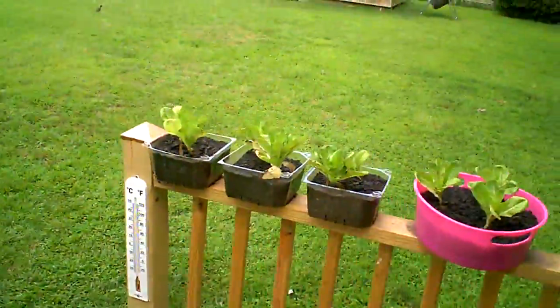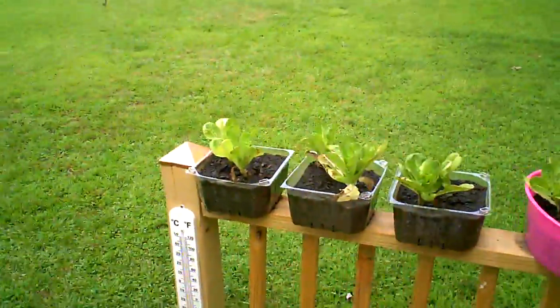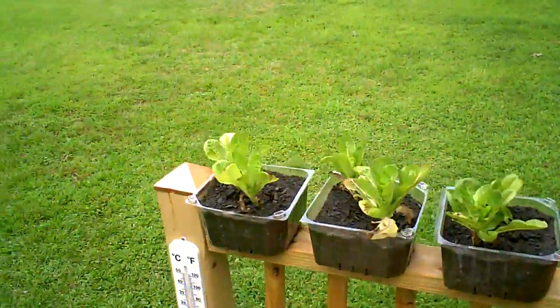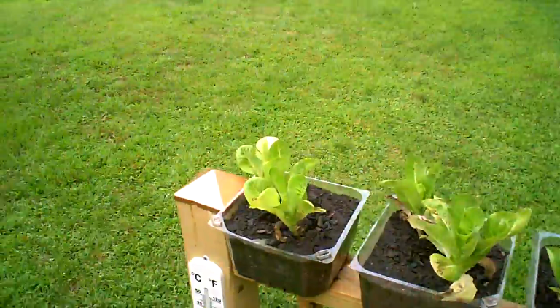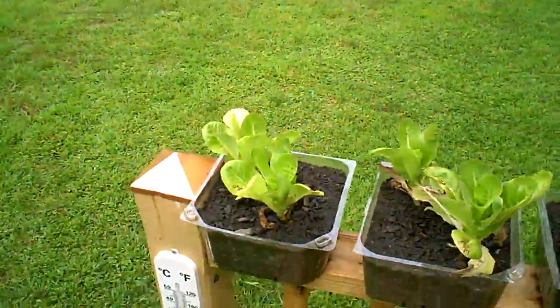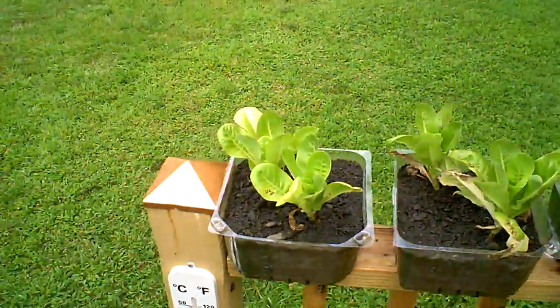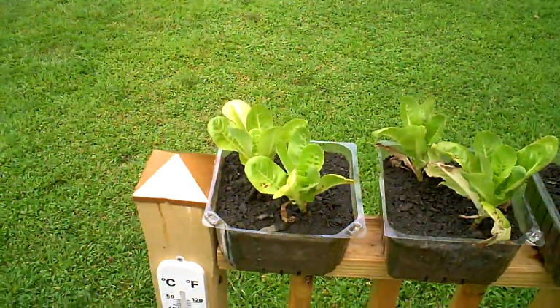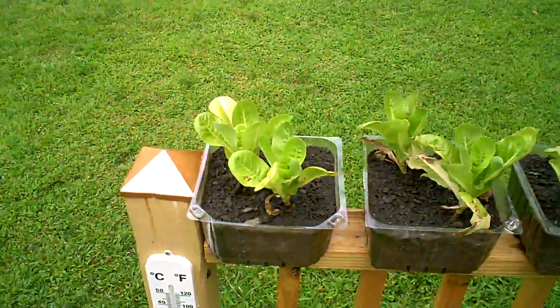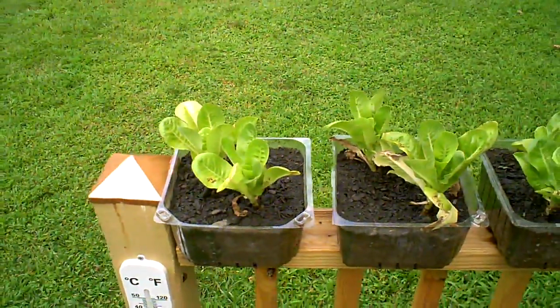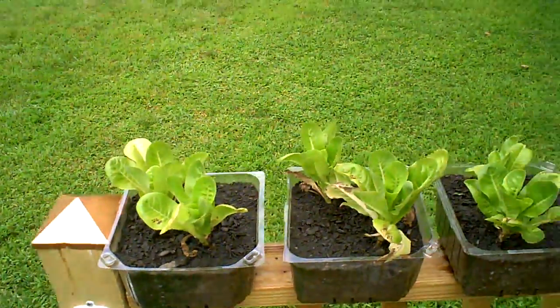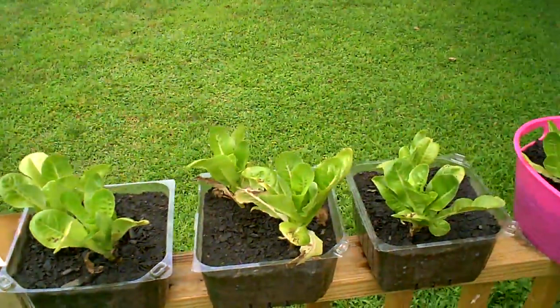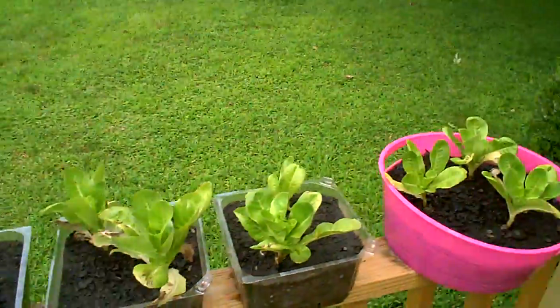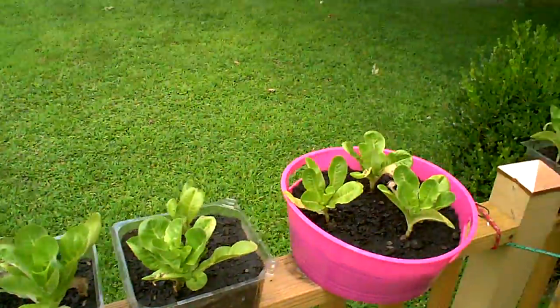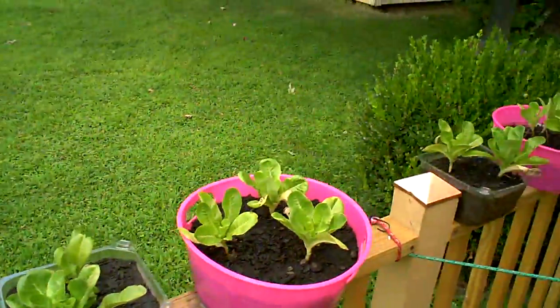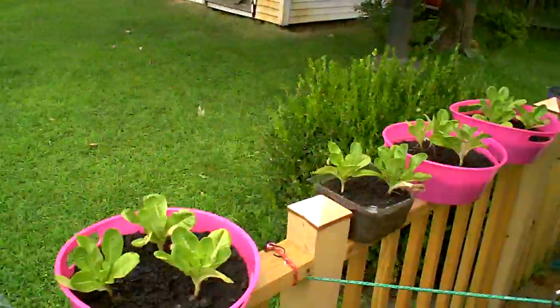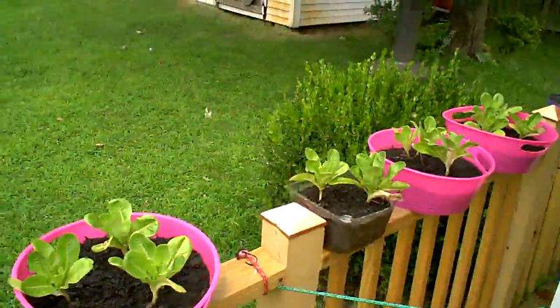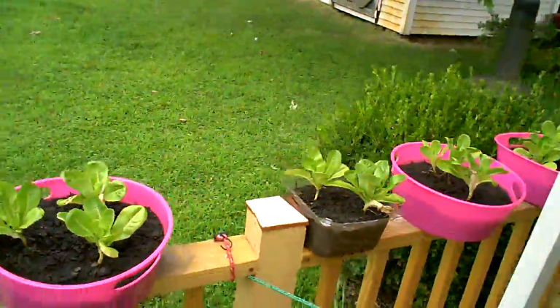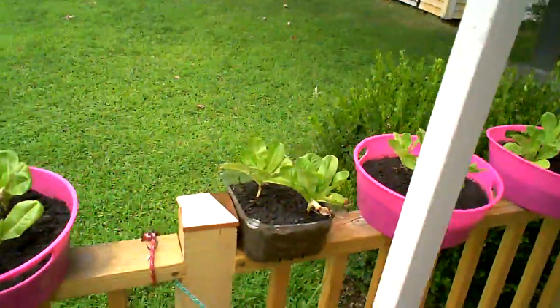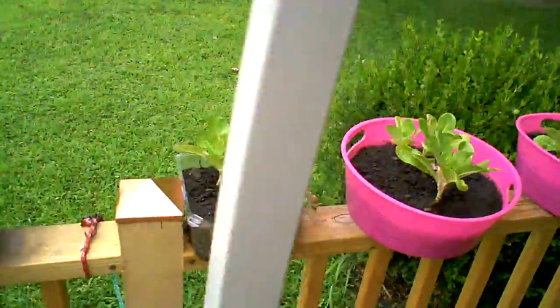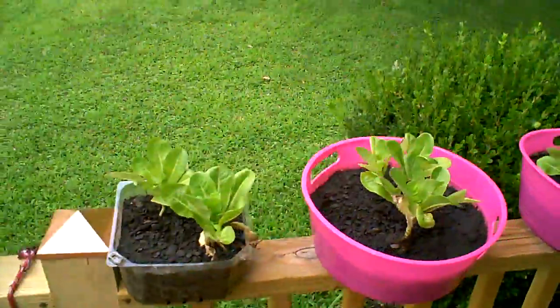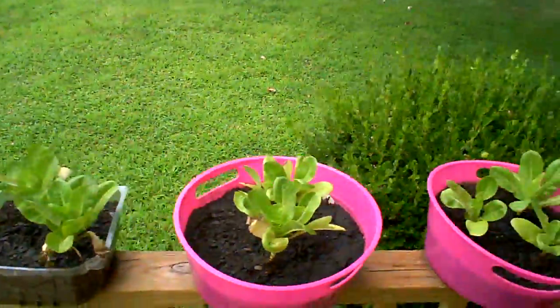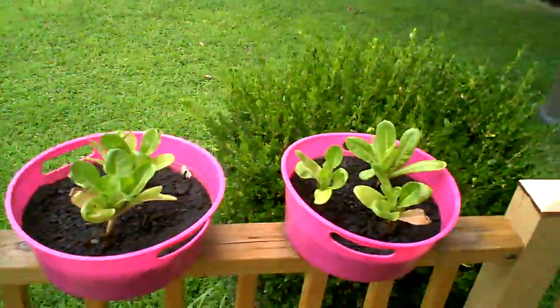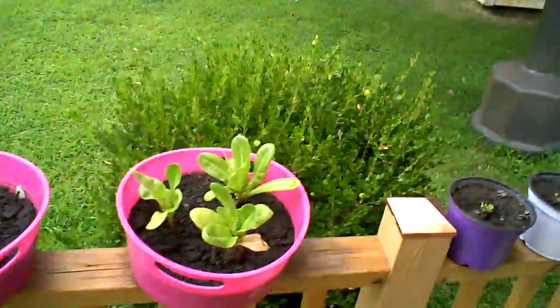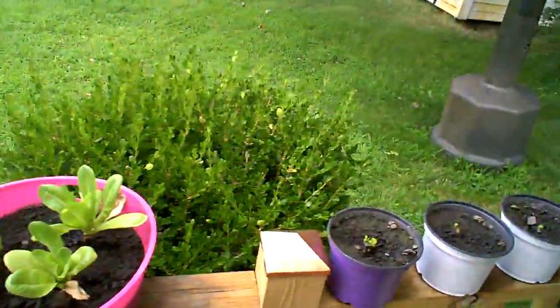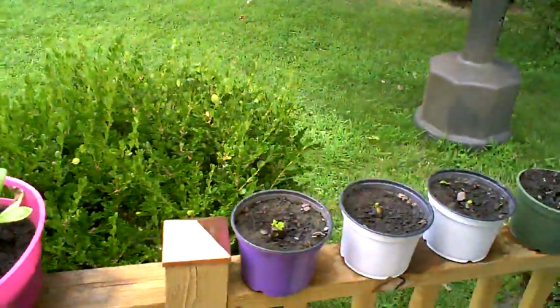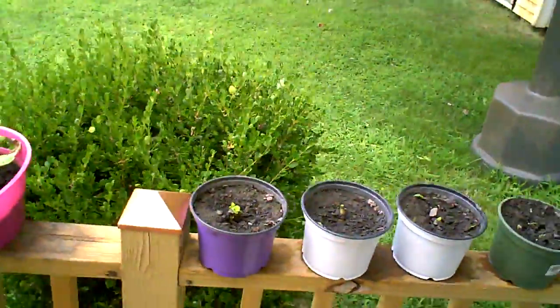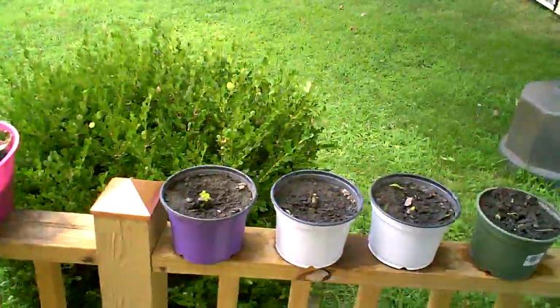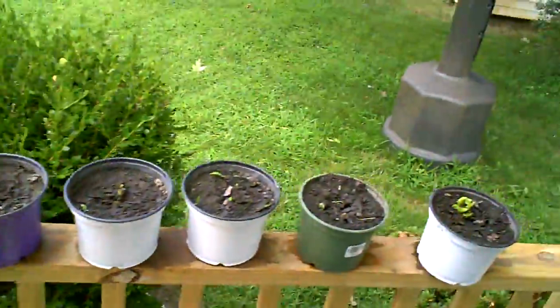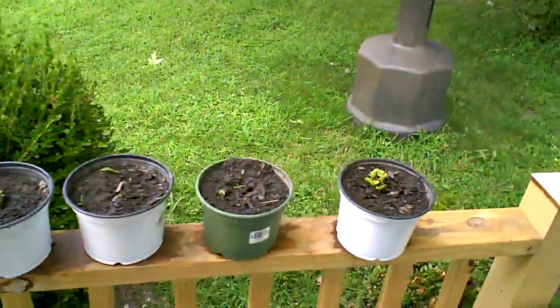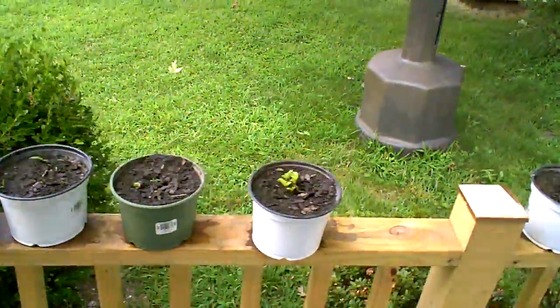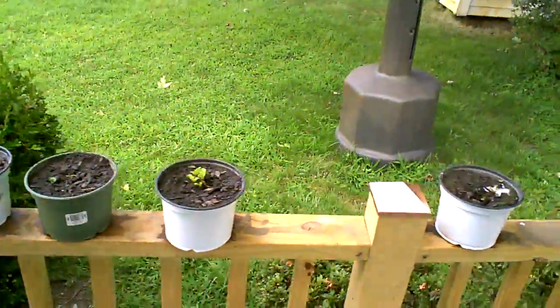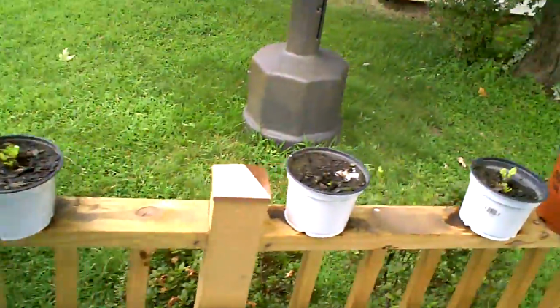All my extra little lettuce I've planted in little containers just sitting on the deck. These we've already harvested — they grew actually fairly well.